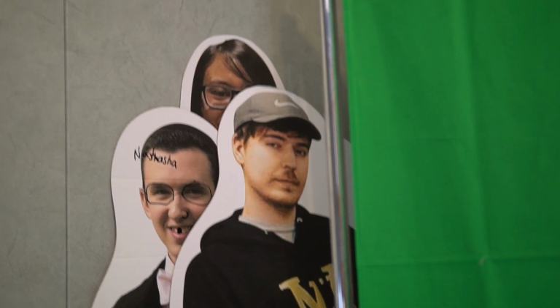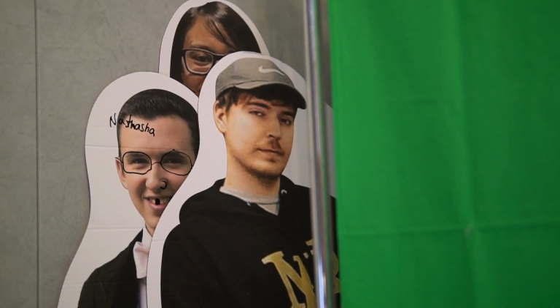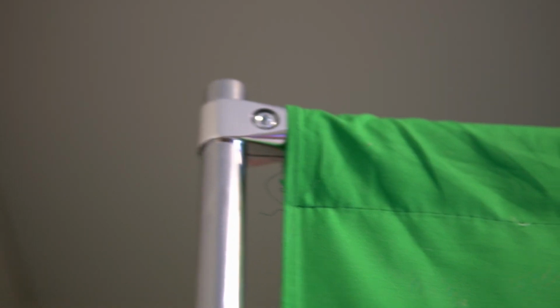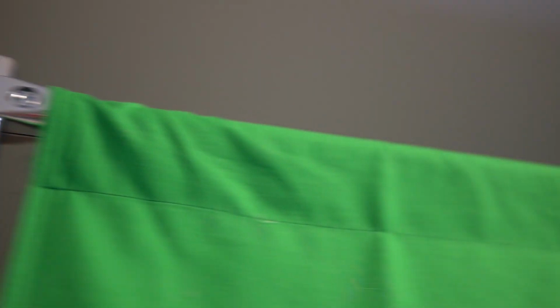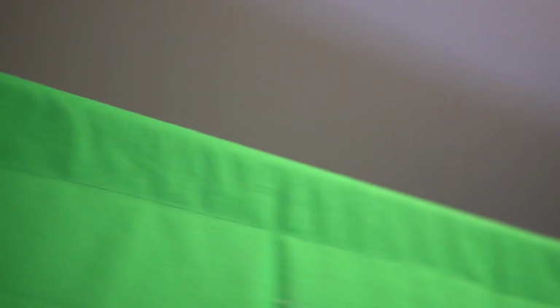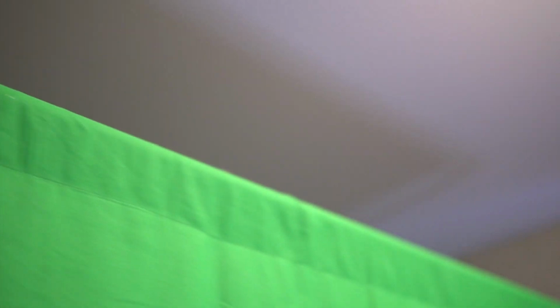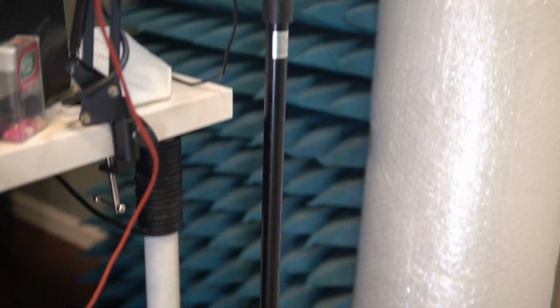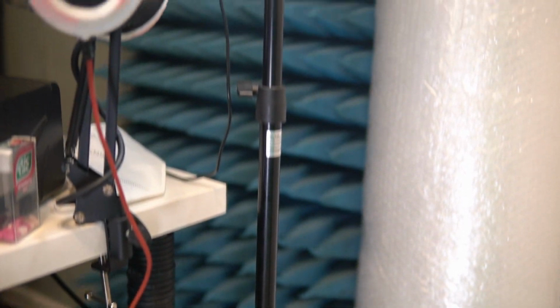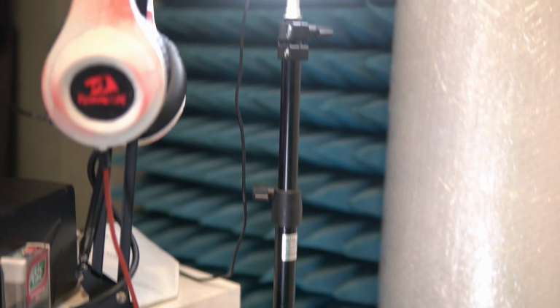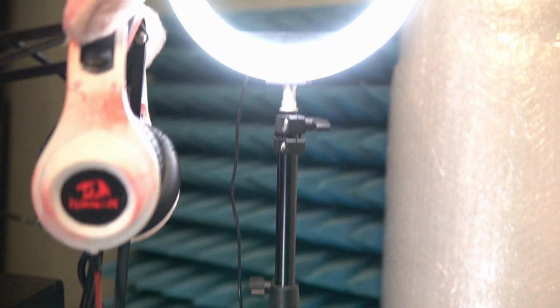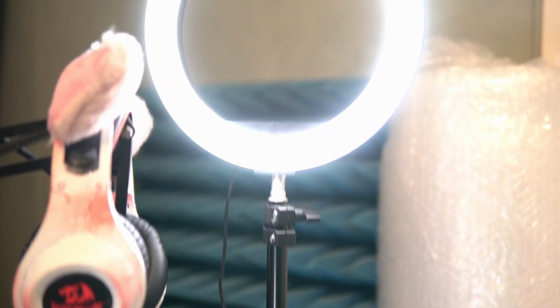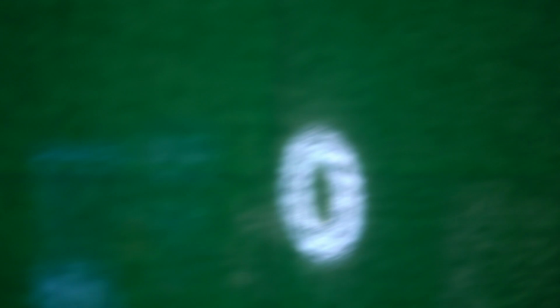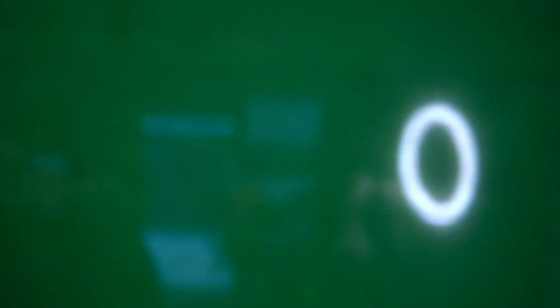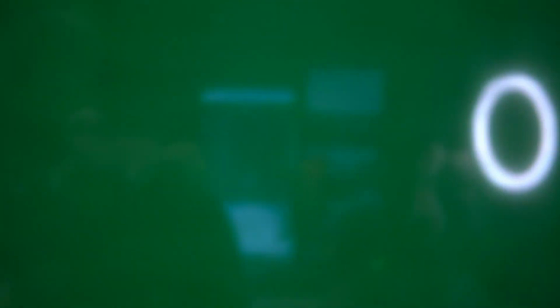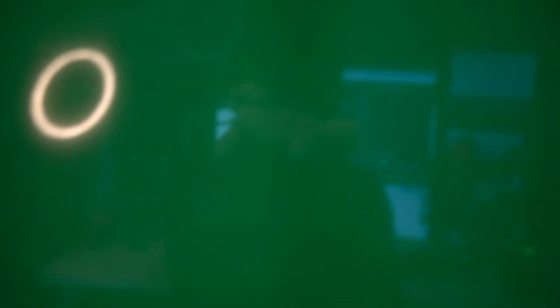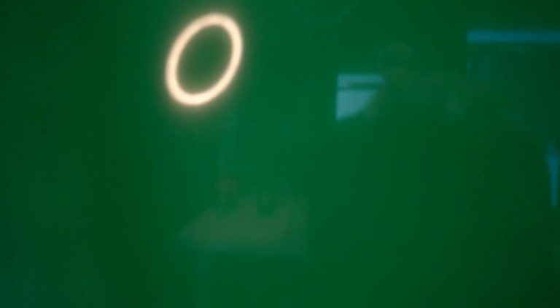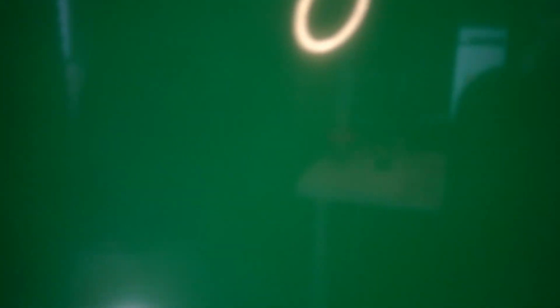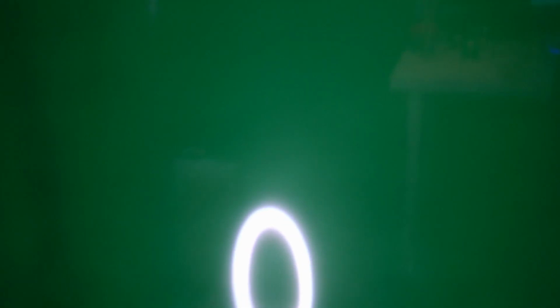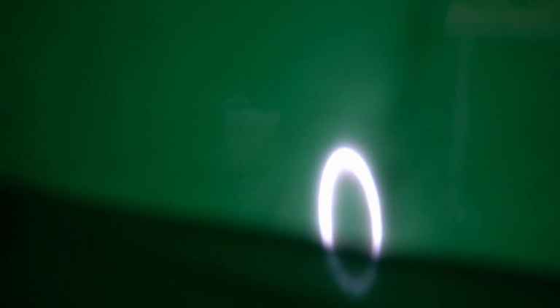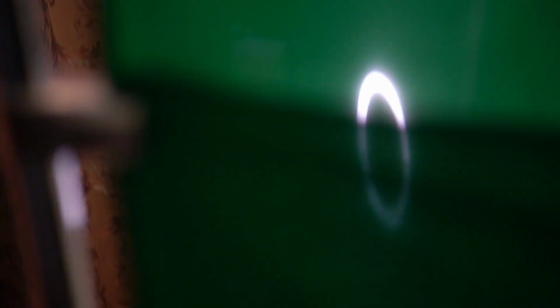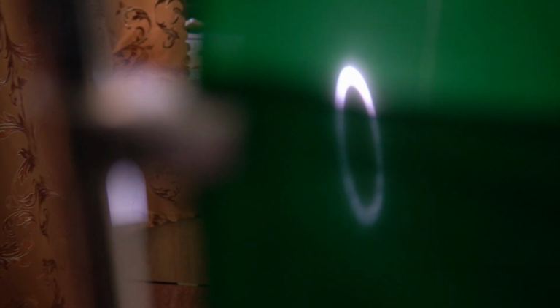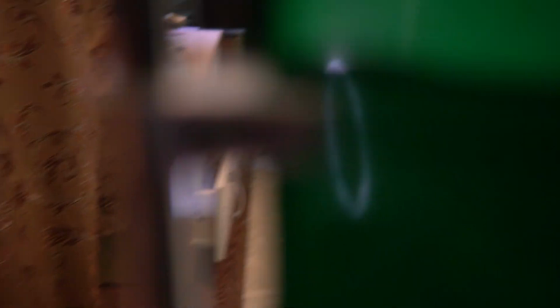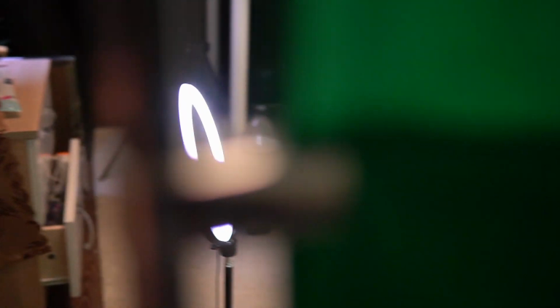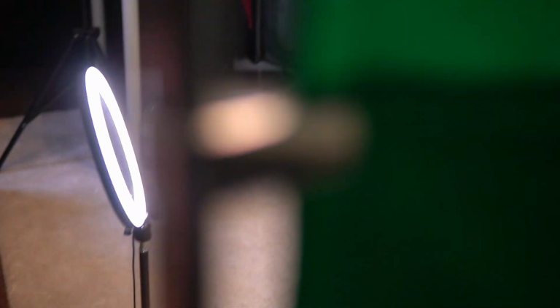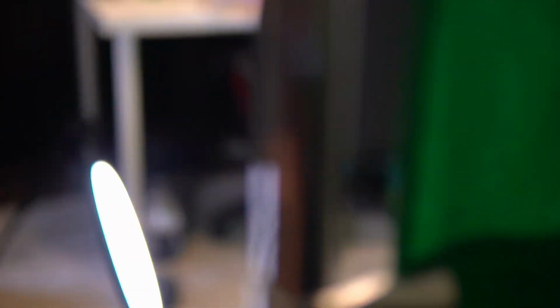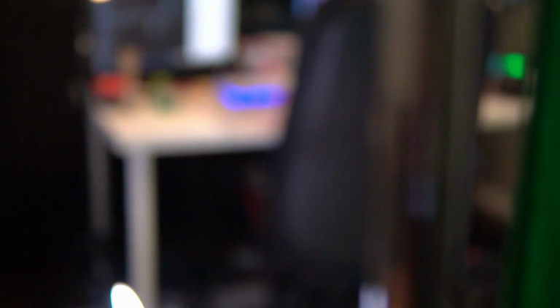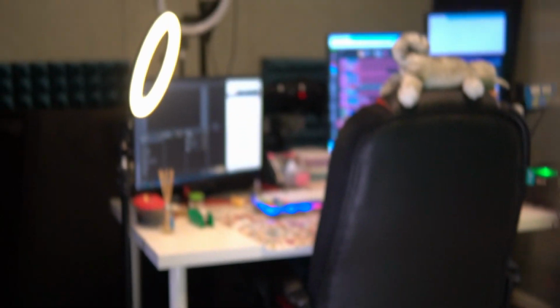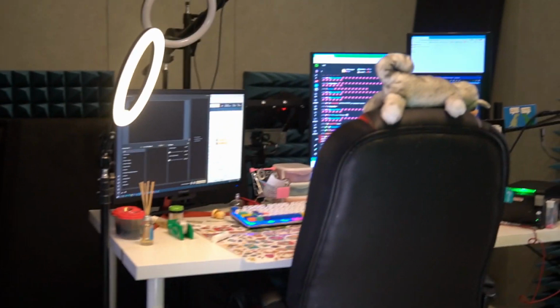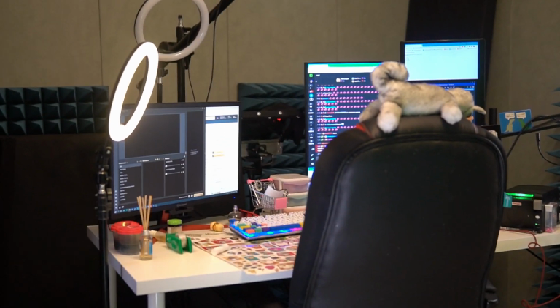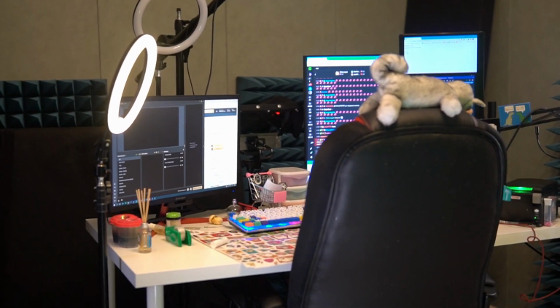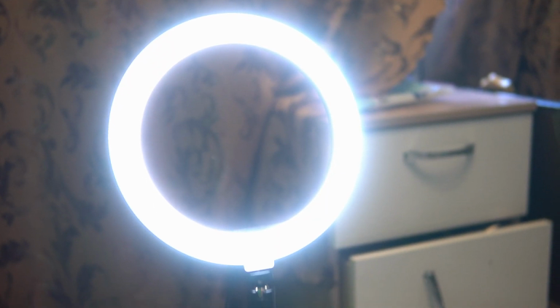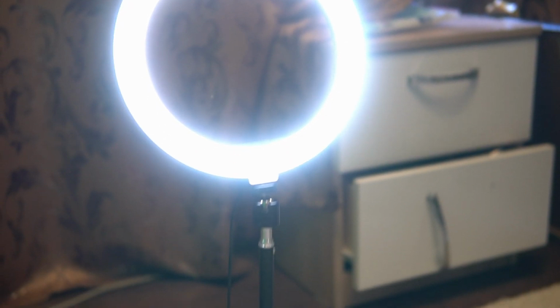The most important thing for the proper functionality of a green screen is correct lighting. The lighting should not be too bright or conversely too dim. I have two active lights, and the light will separate the chroma key from you.